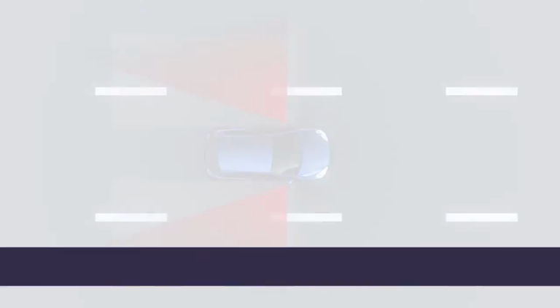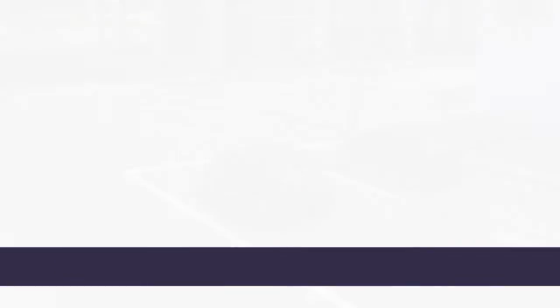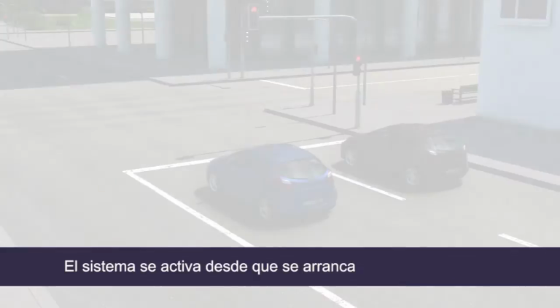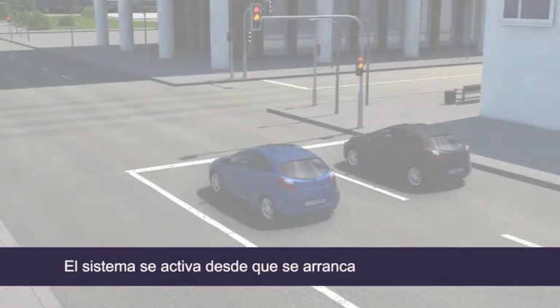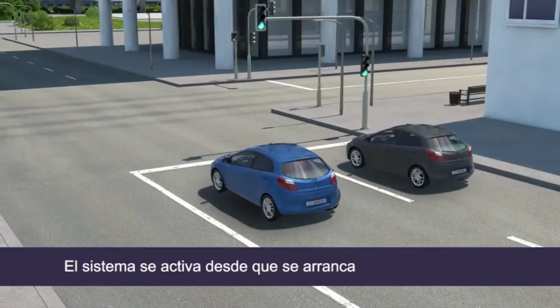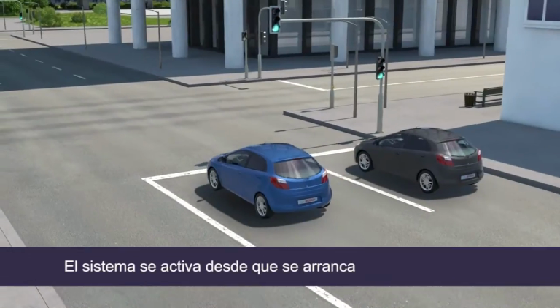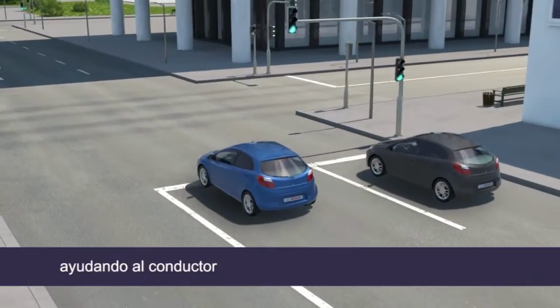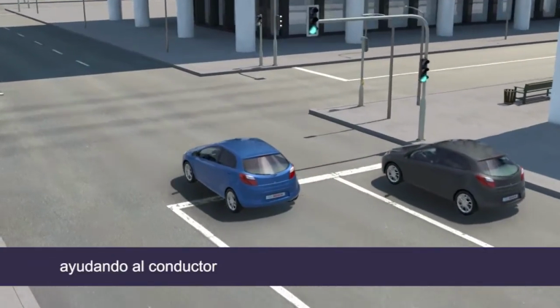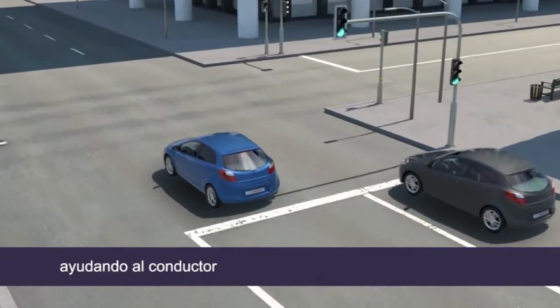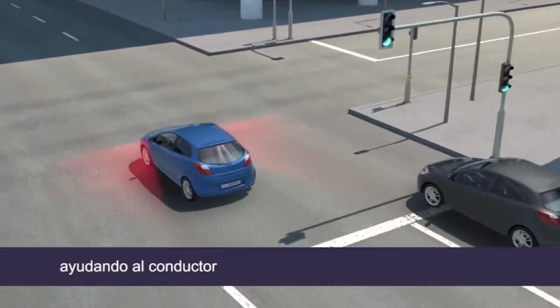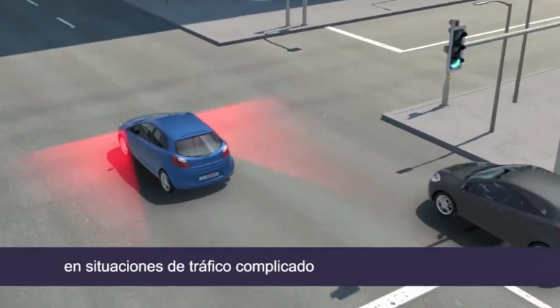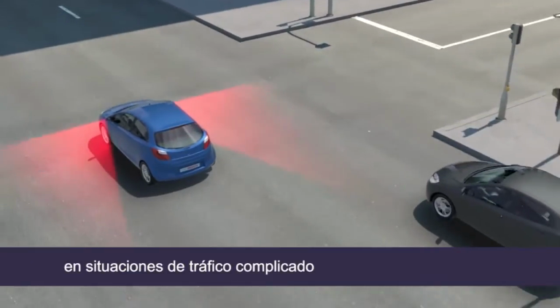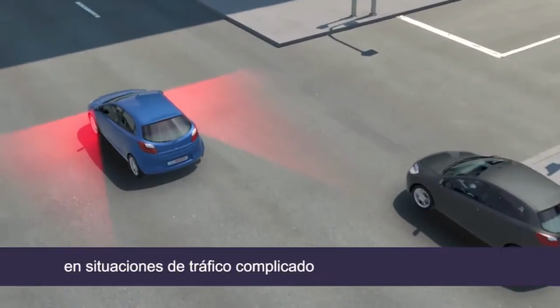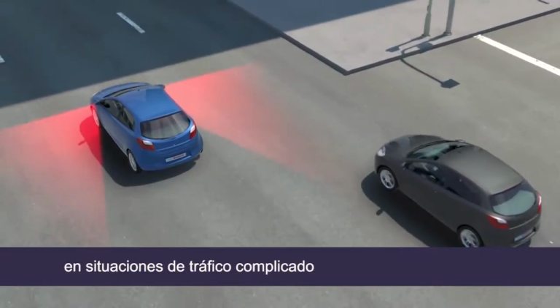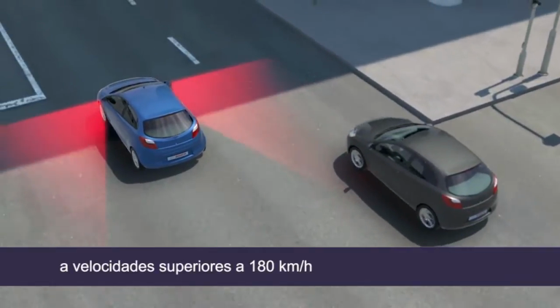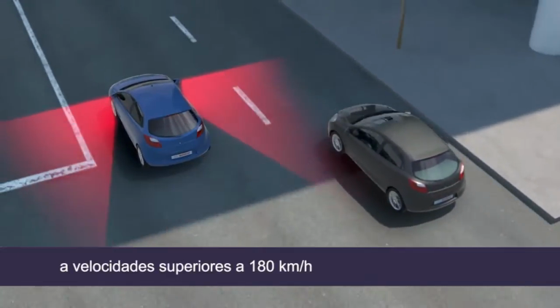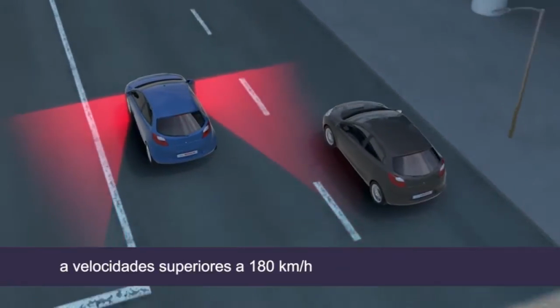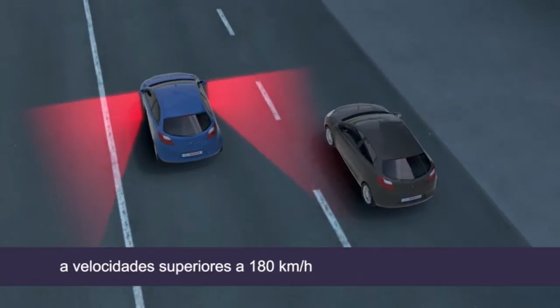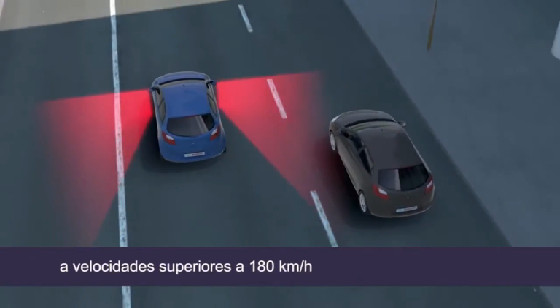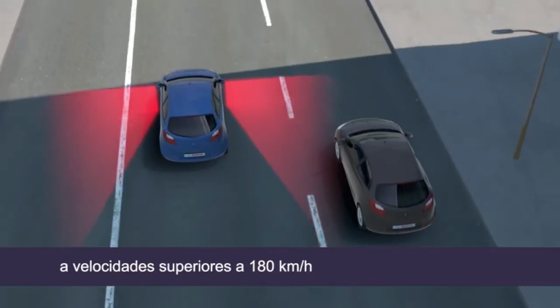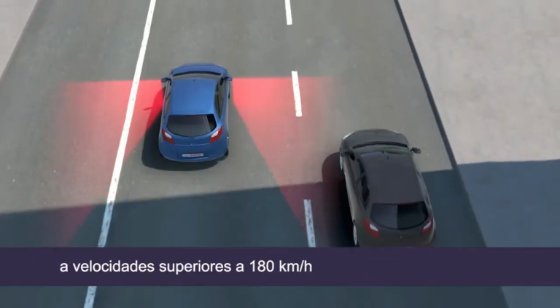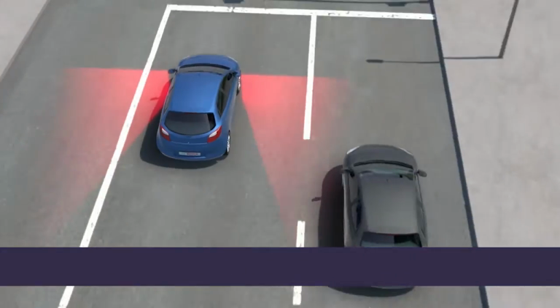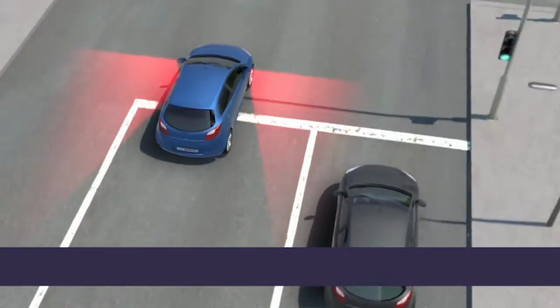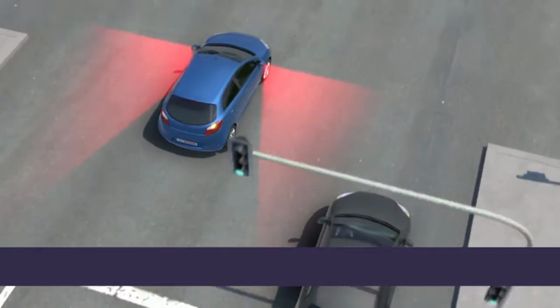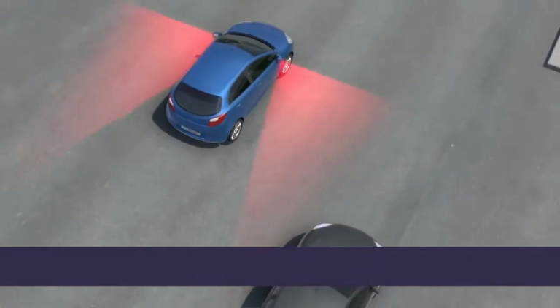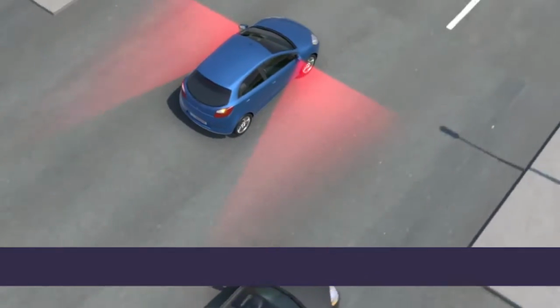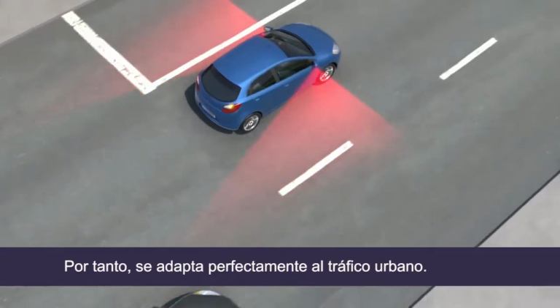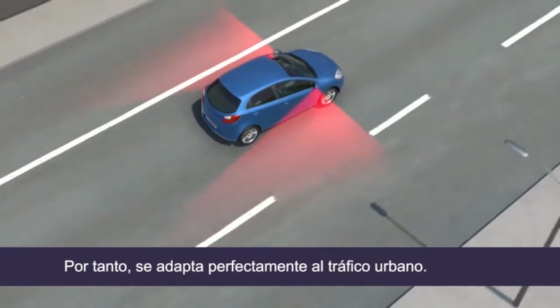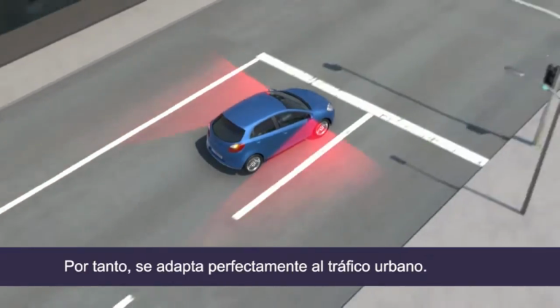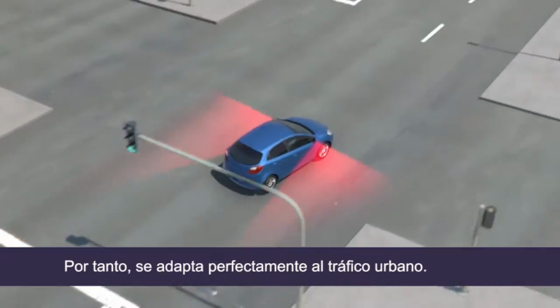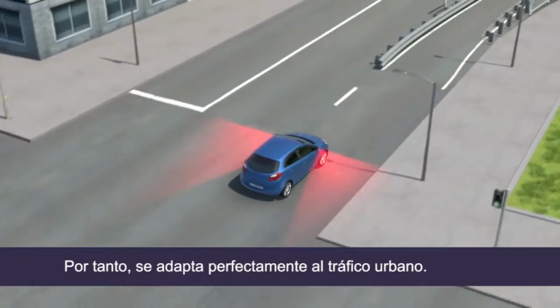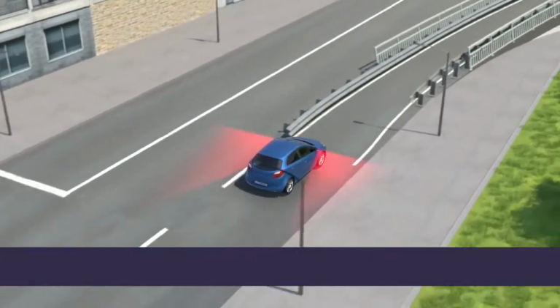The system is activated from walking speed and supports the driver in complex traffic situations at speeds of up to 180 km per hour. It is thus especially suited for use in urban traffic.